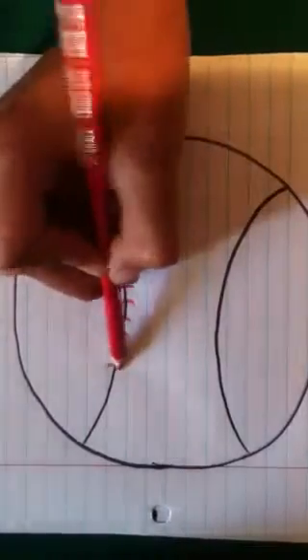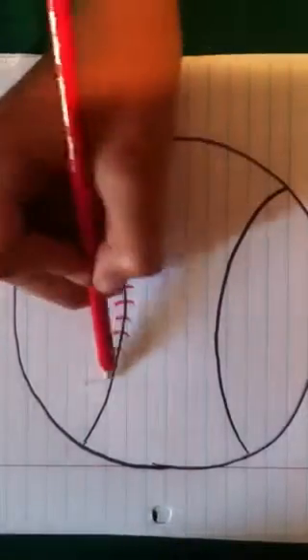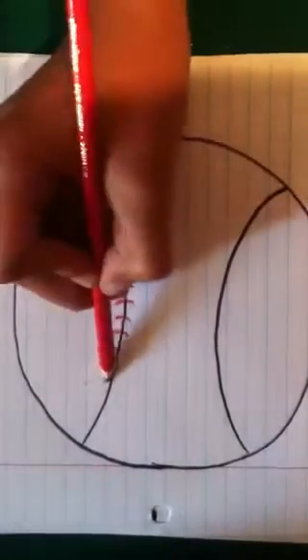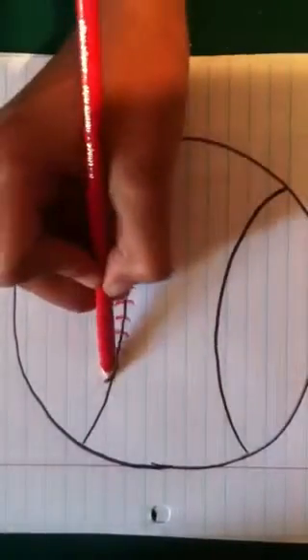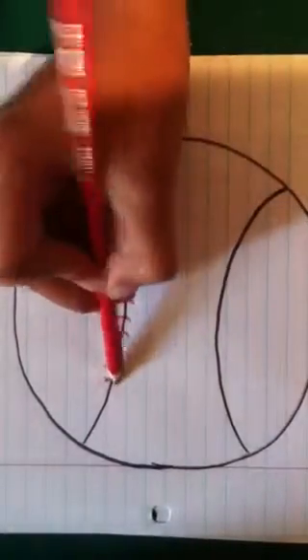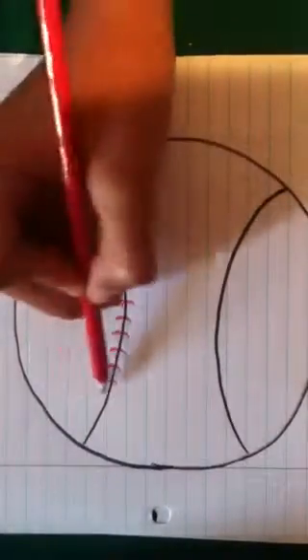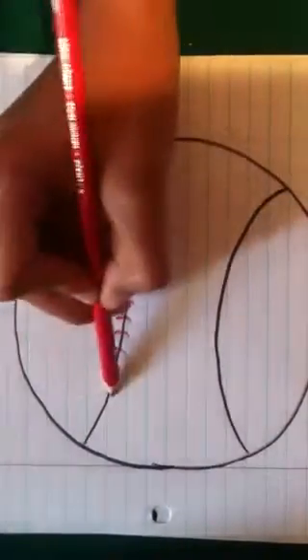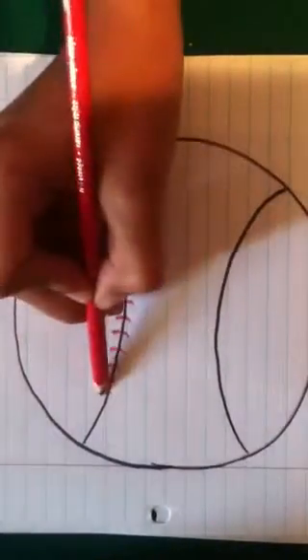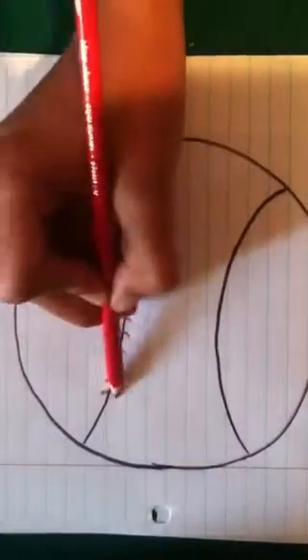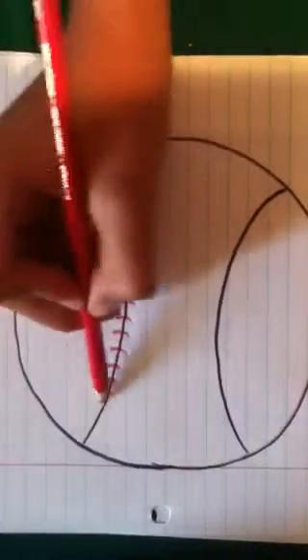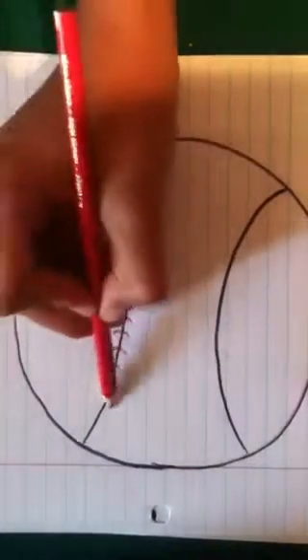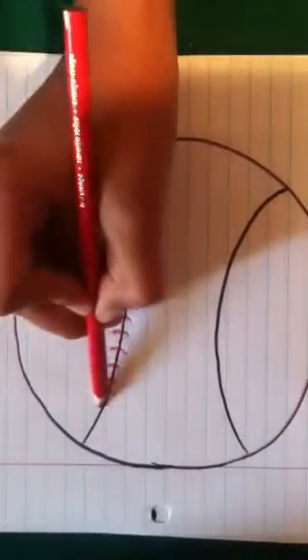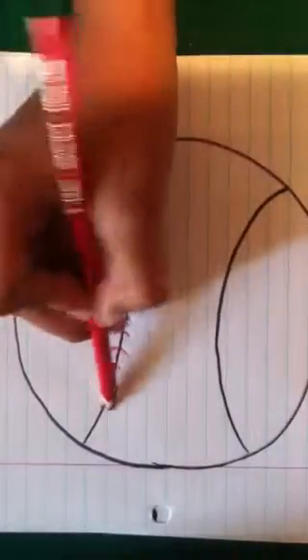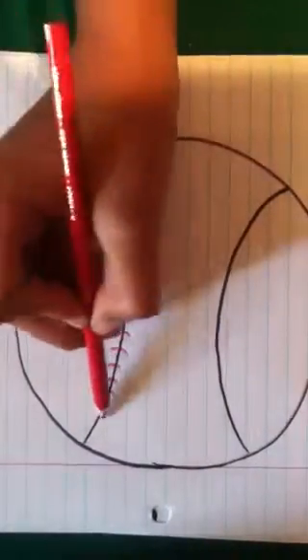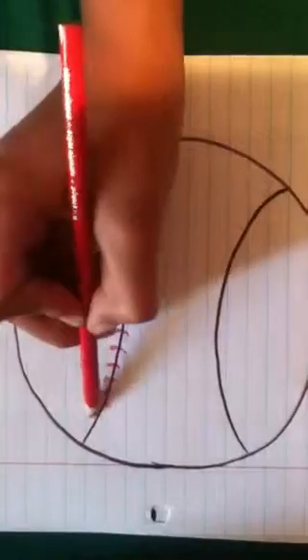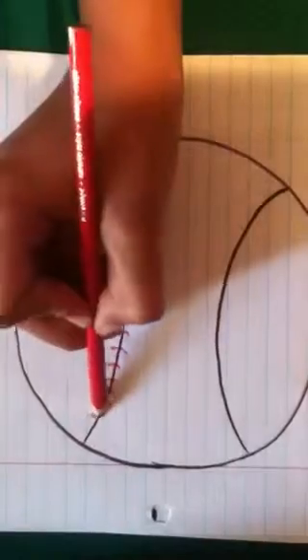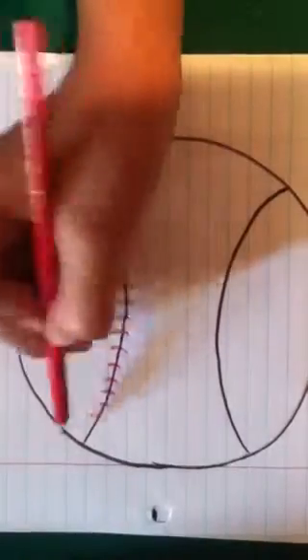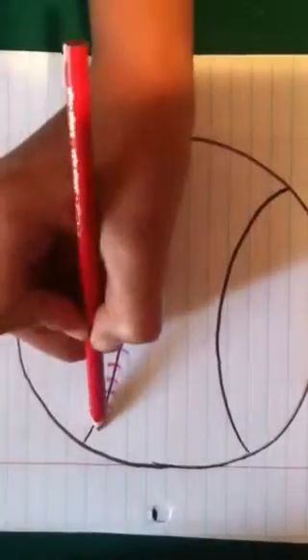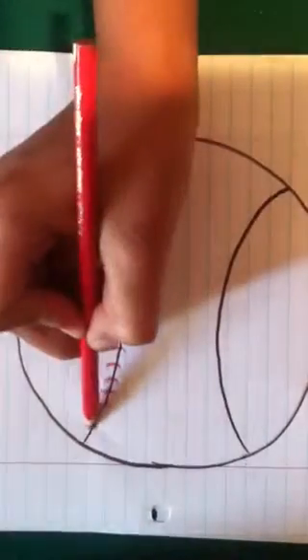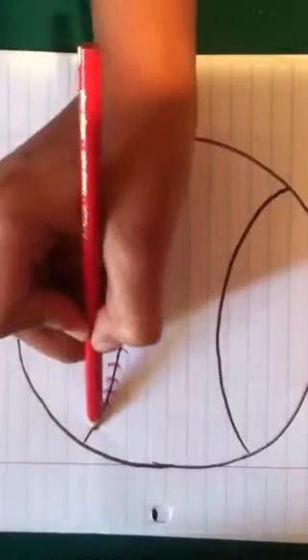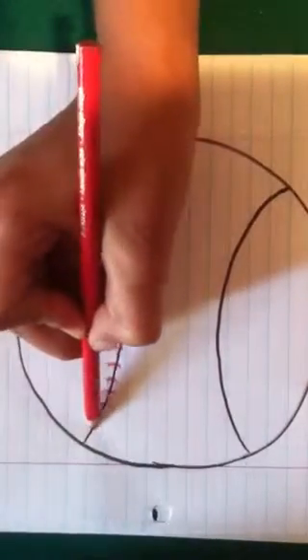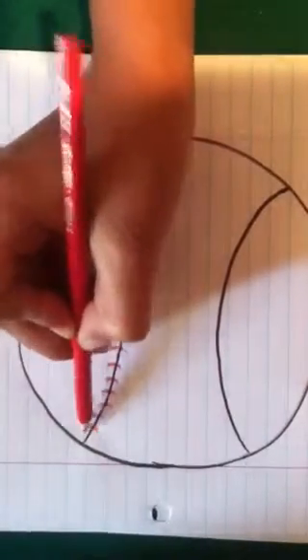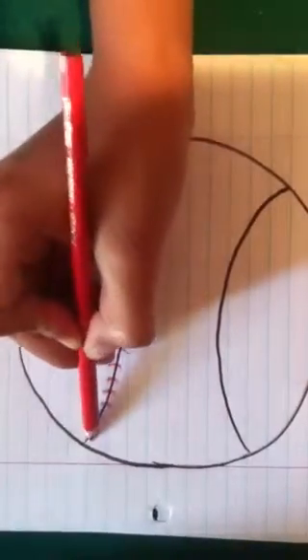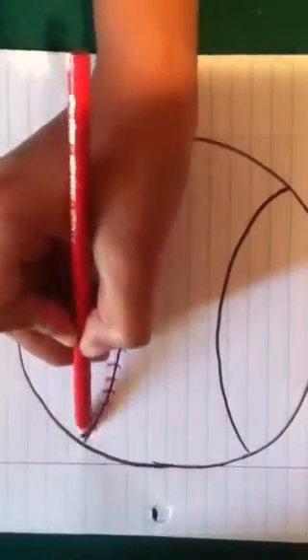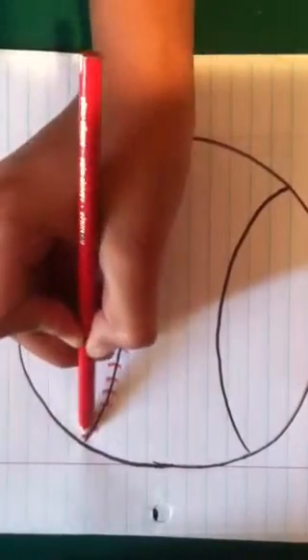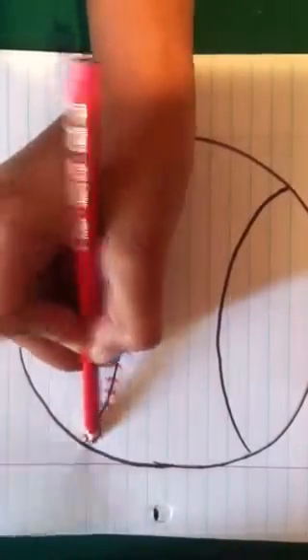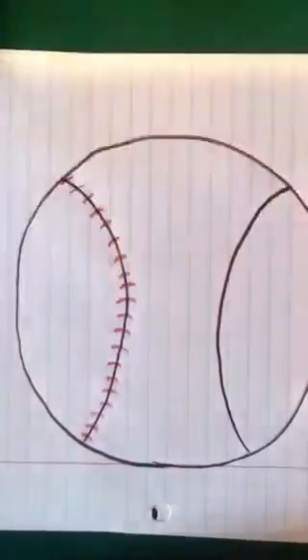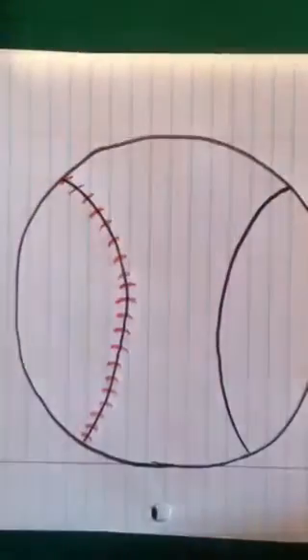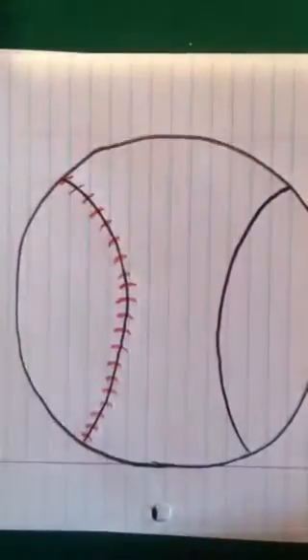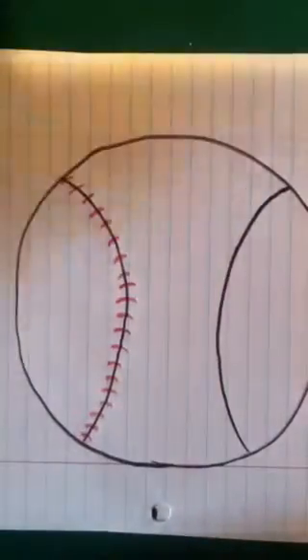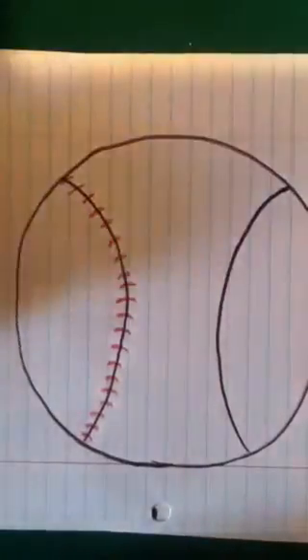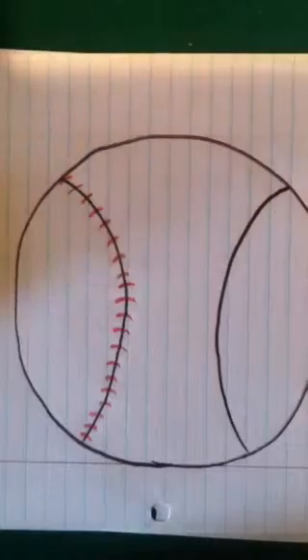You just want to keep on doing this all the way down. Mine are not all going to be the same size. If you want to get a ruler and try to make them all the same size, you can.